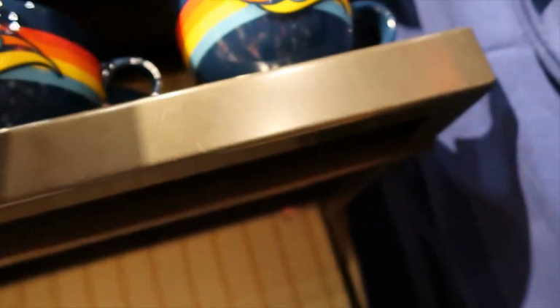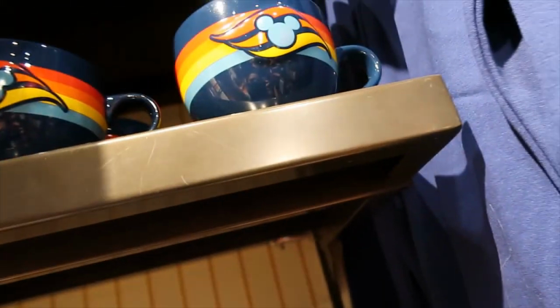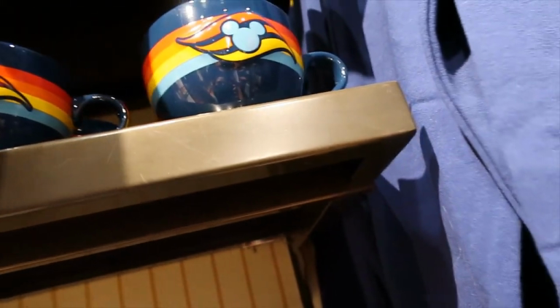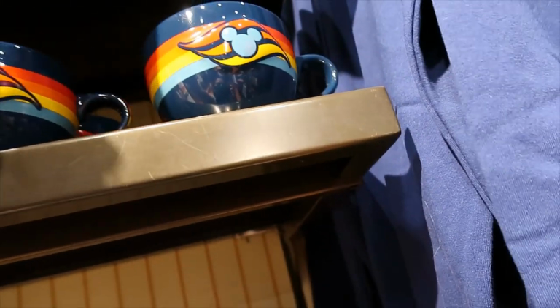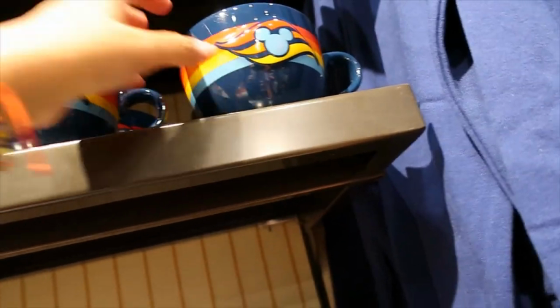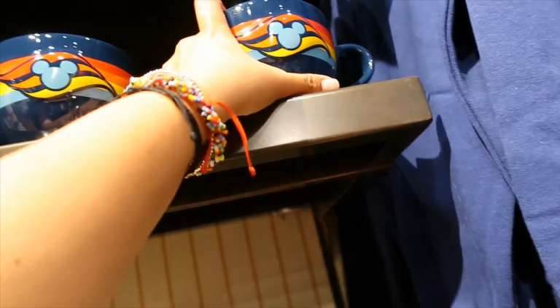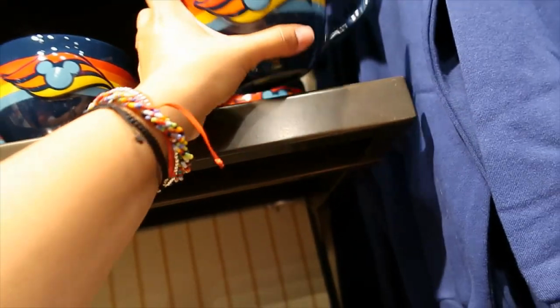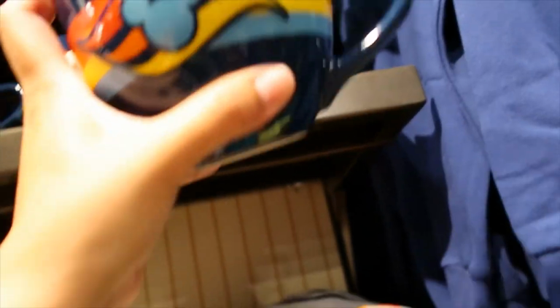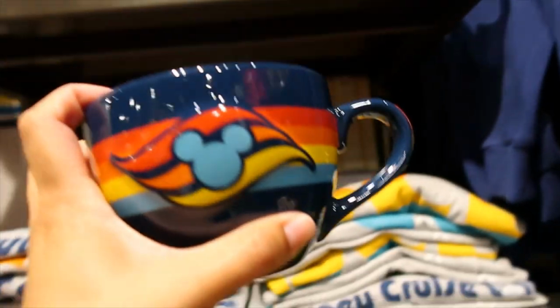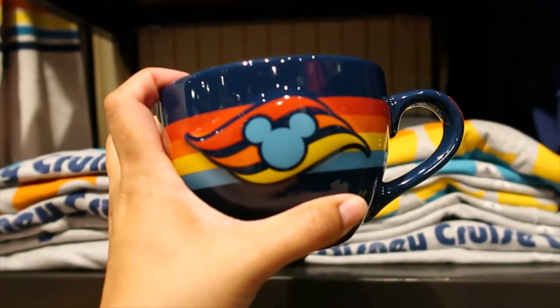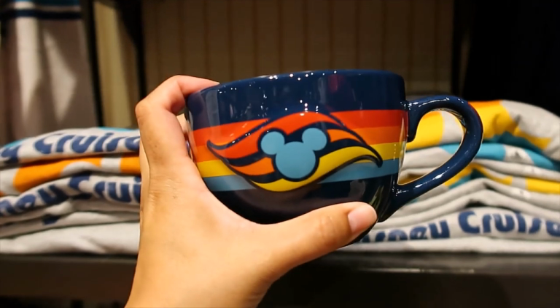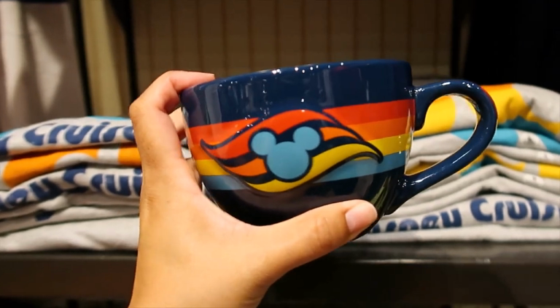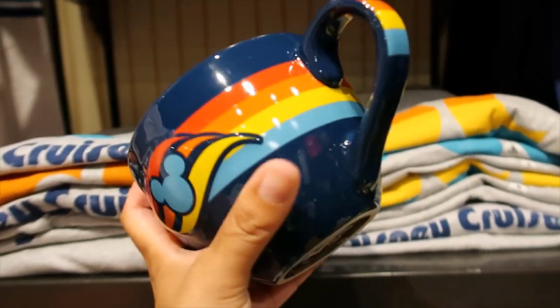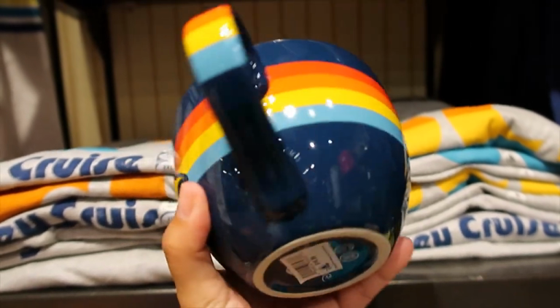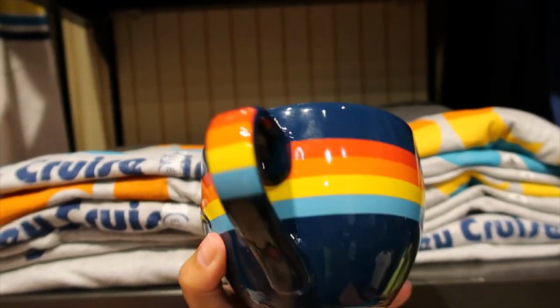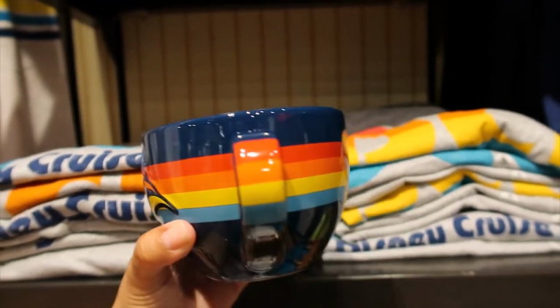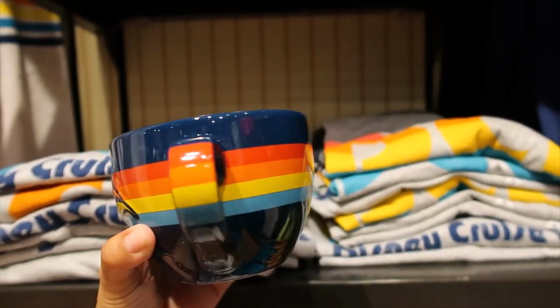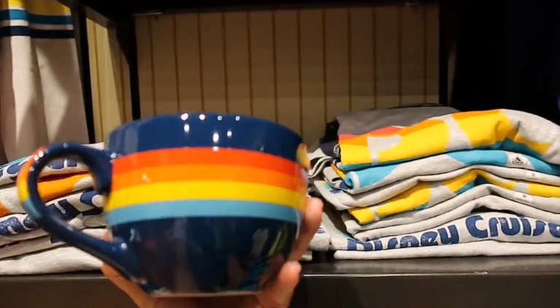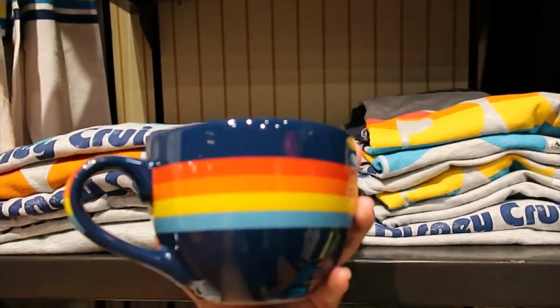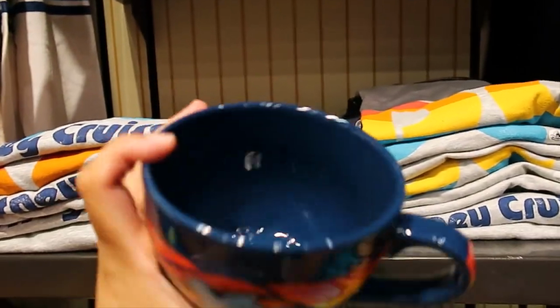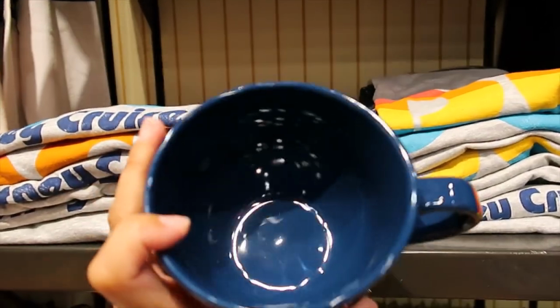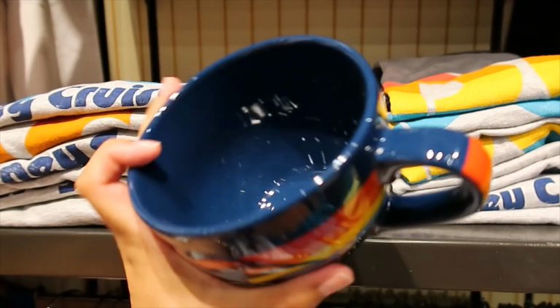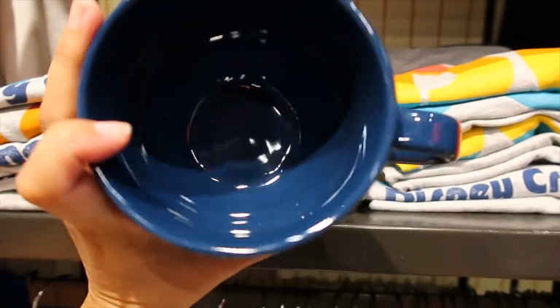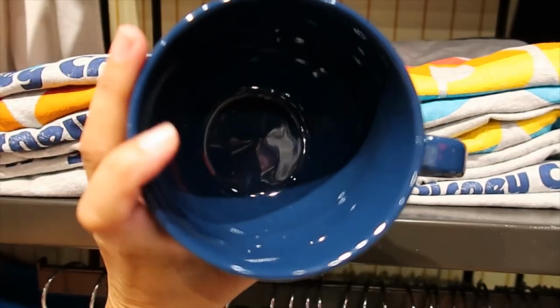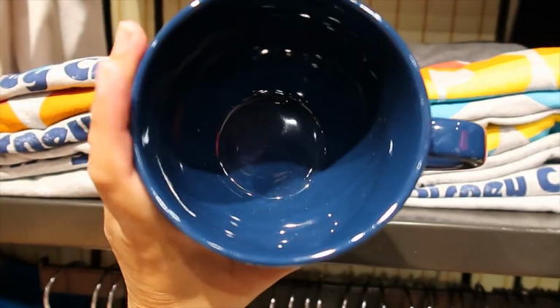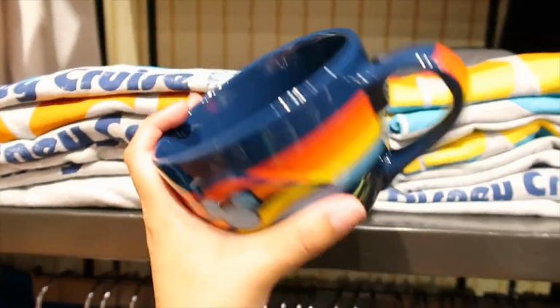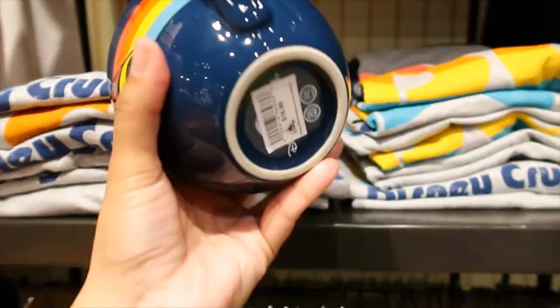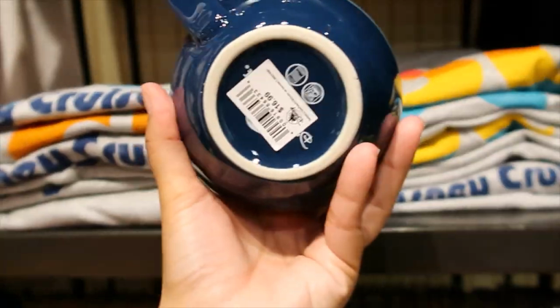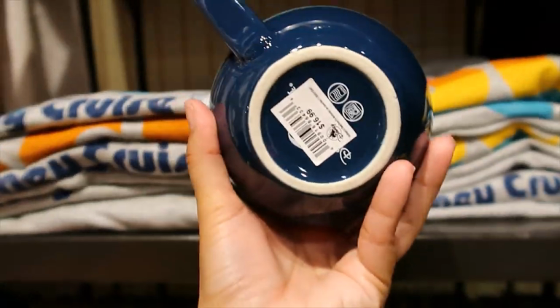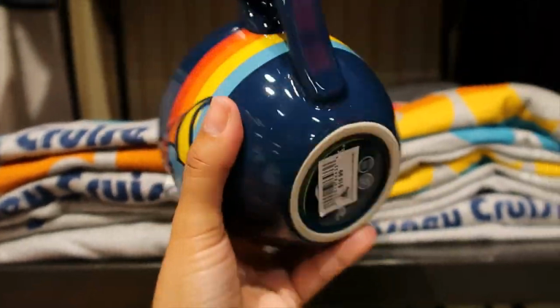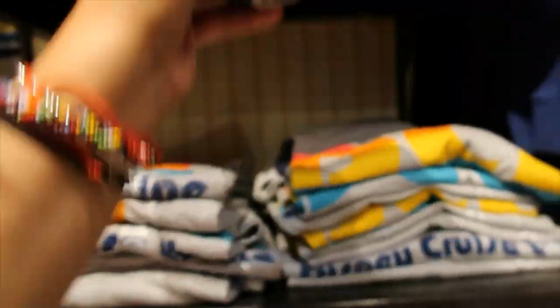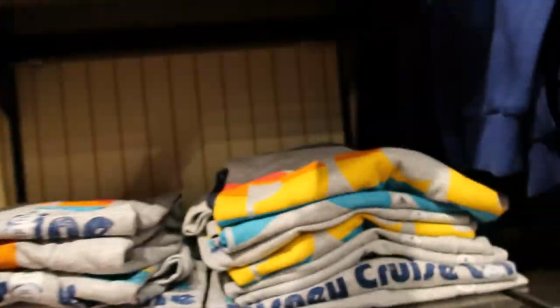Let's look at the mug — this cute mug here. I love those colors, and even on the handle. This is so nice. It's just blue plain inside. $16.99 for that one.